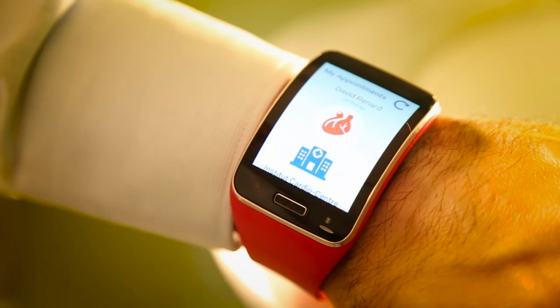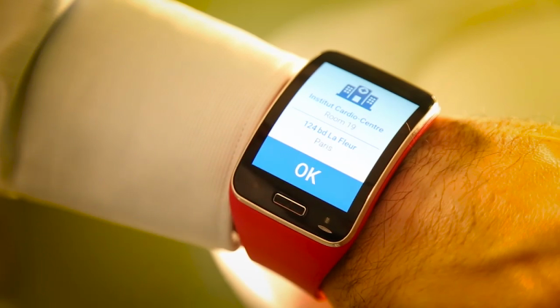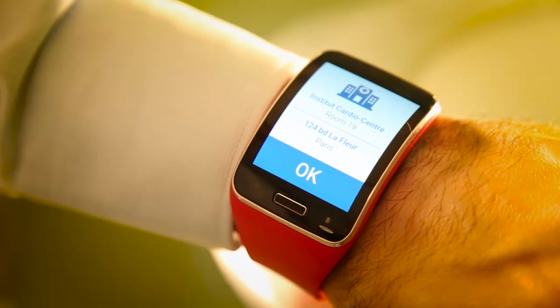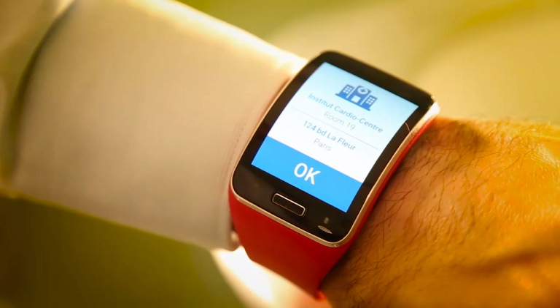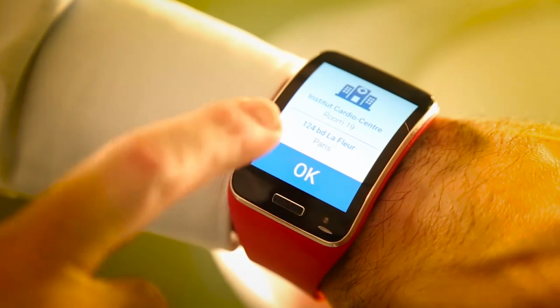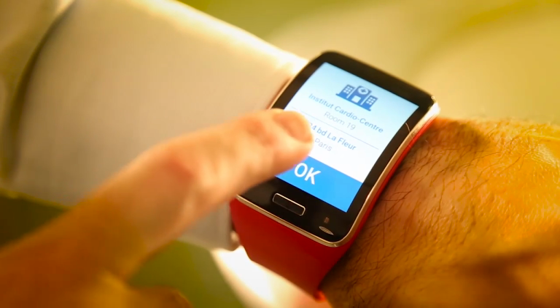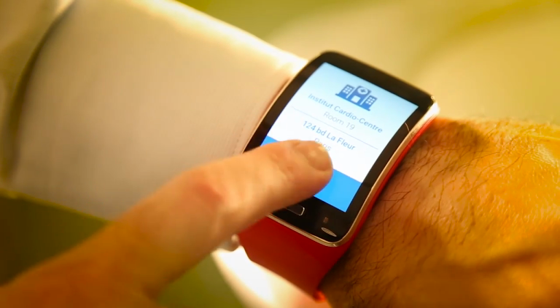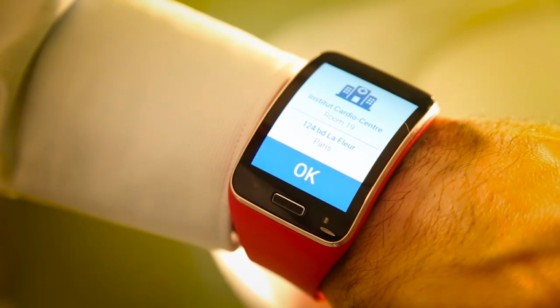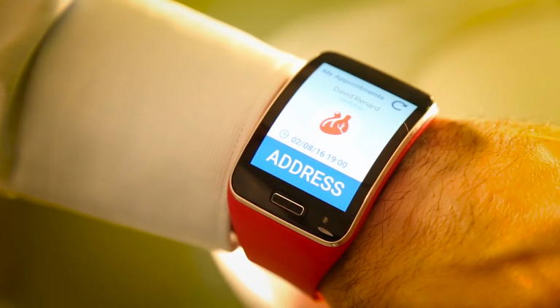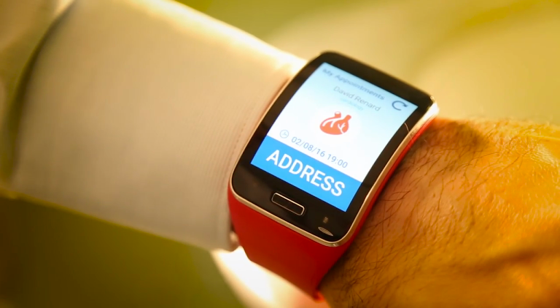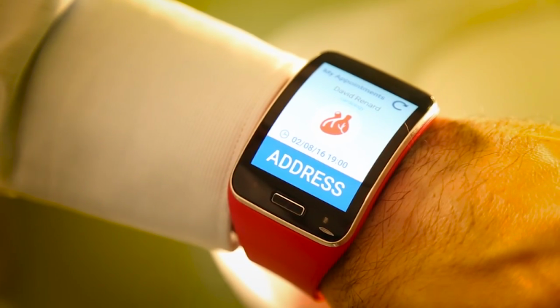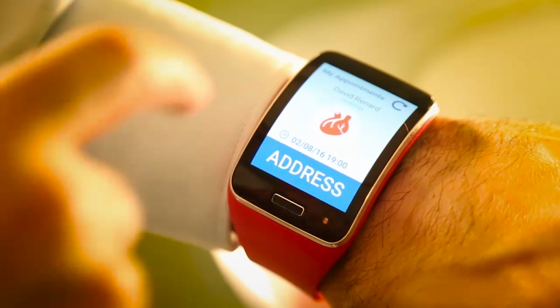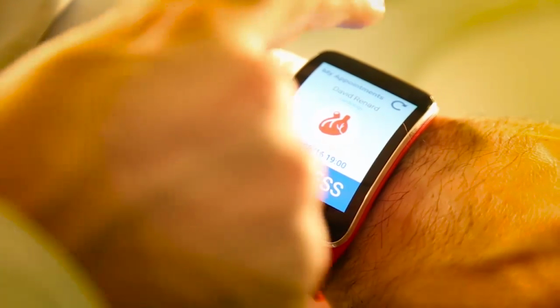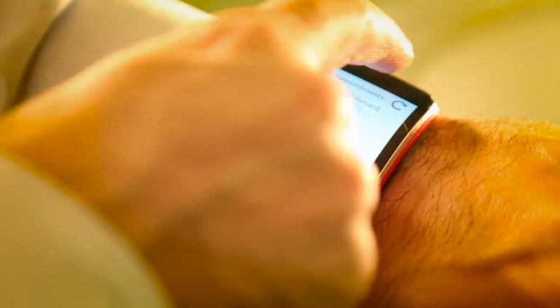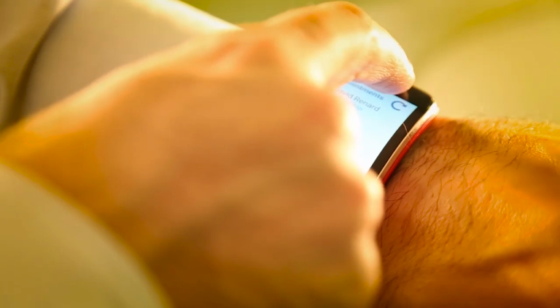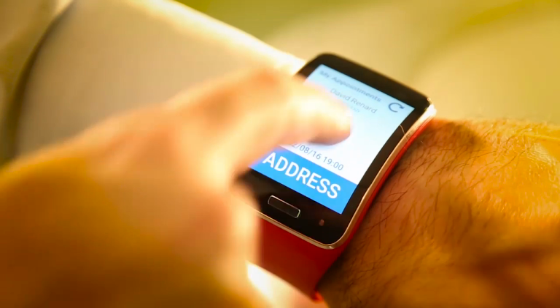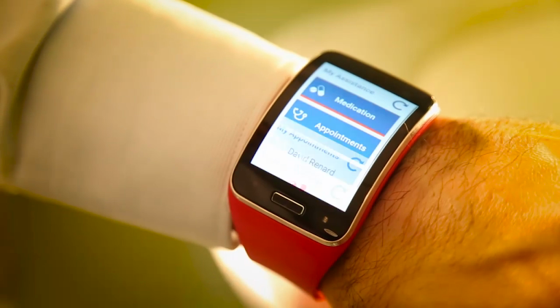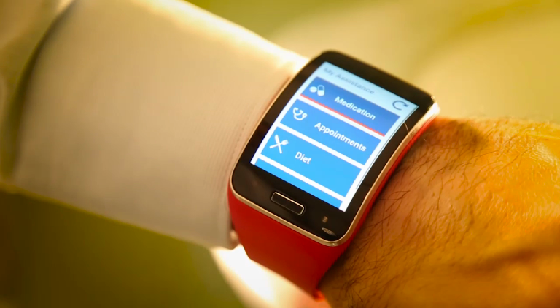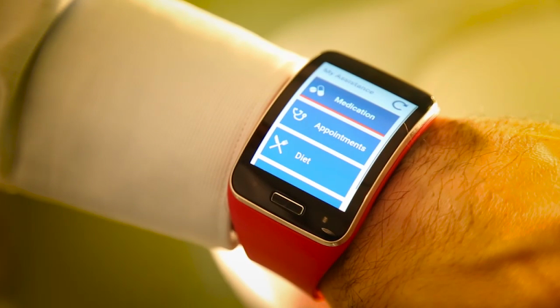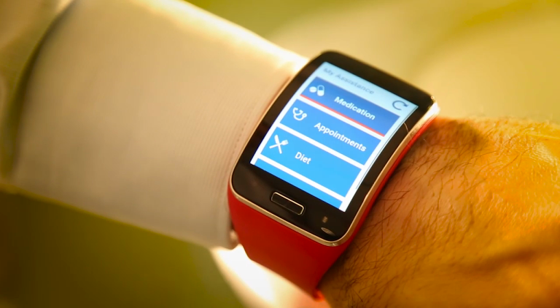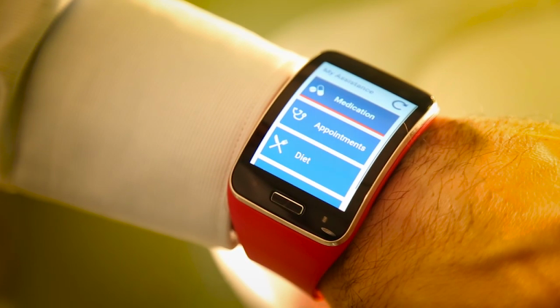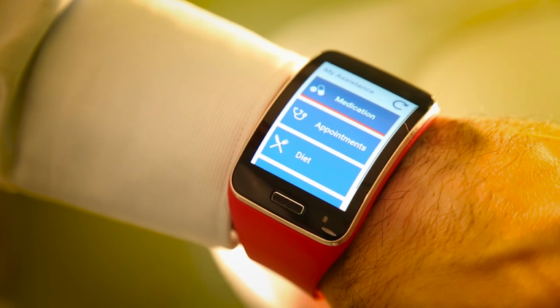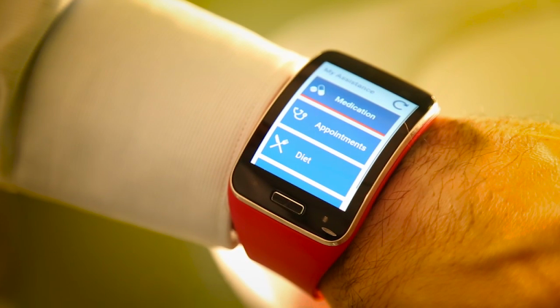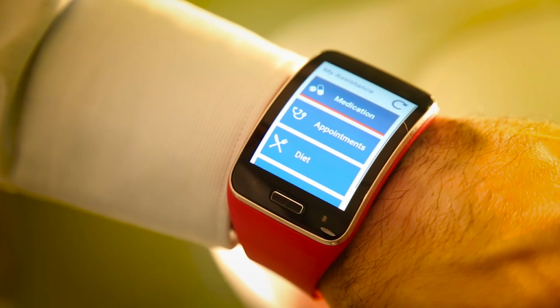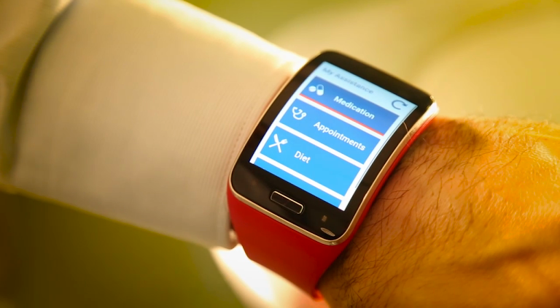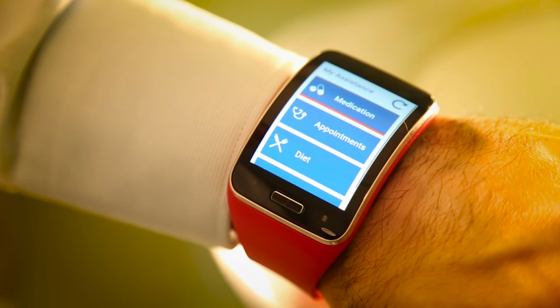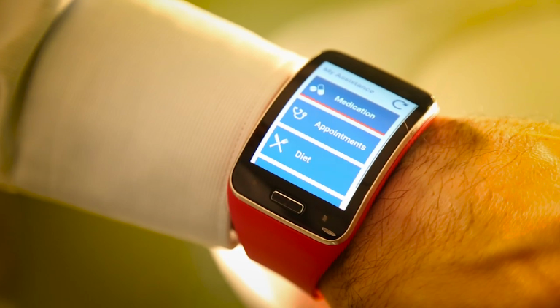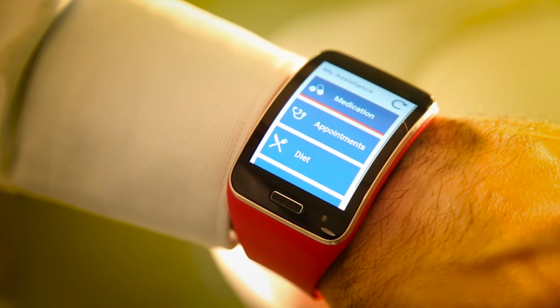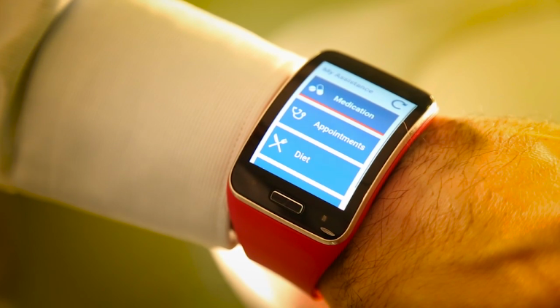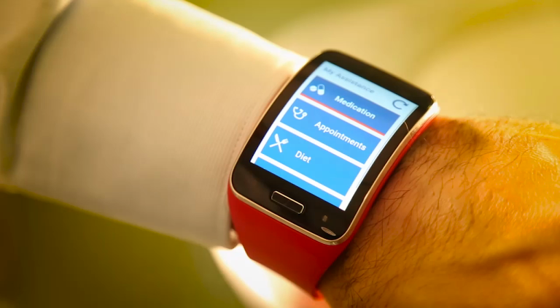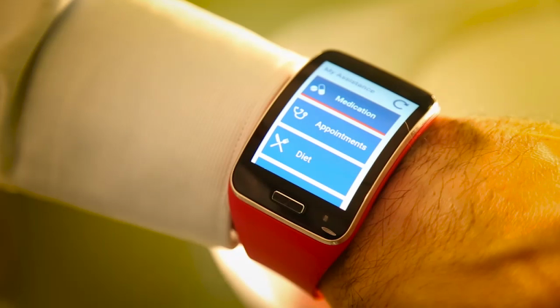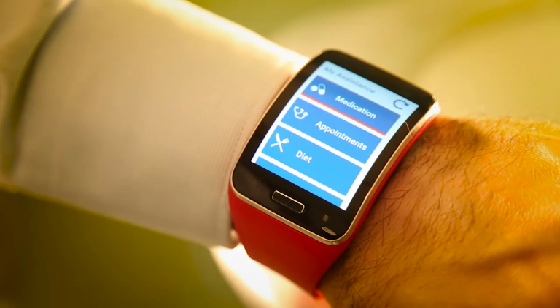On one hand, it will help patients to manage their health, and on the other hand, it will allow caregivers to validate they have done it.